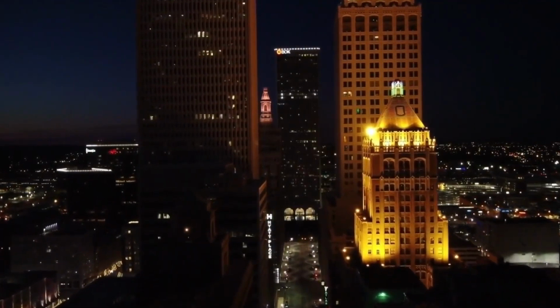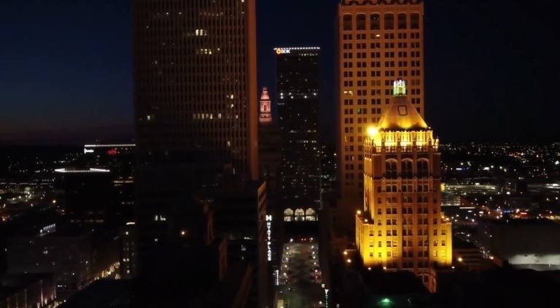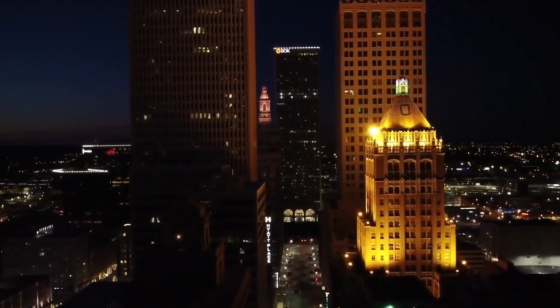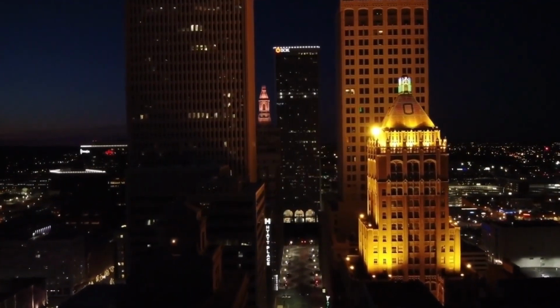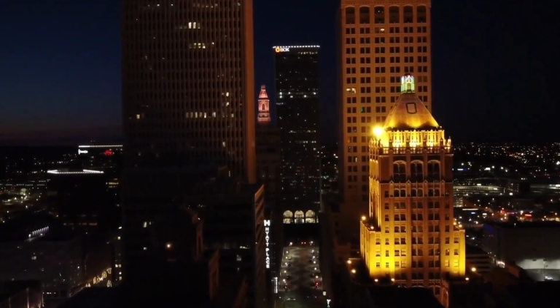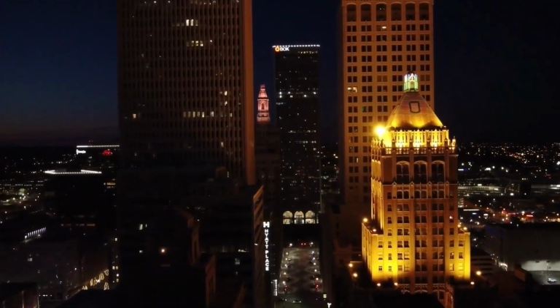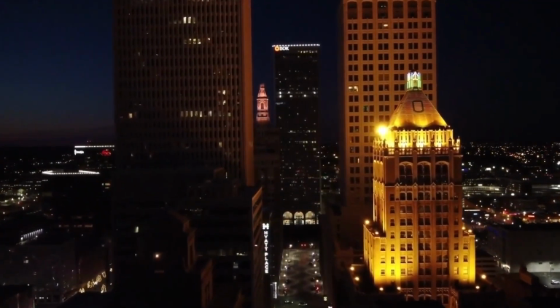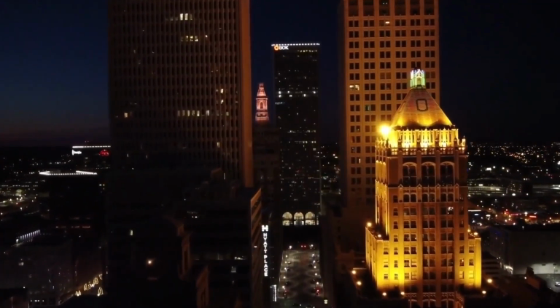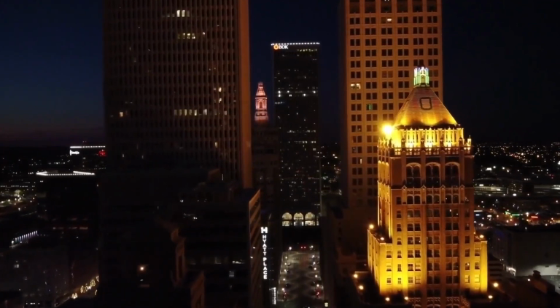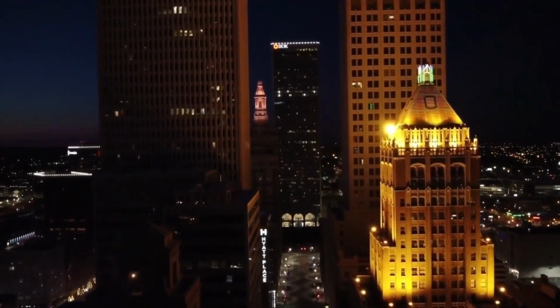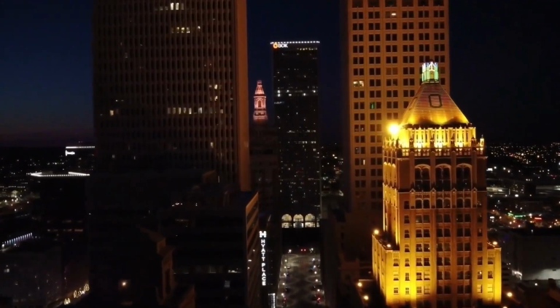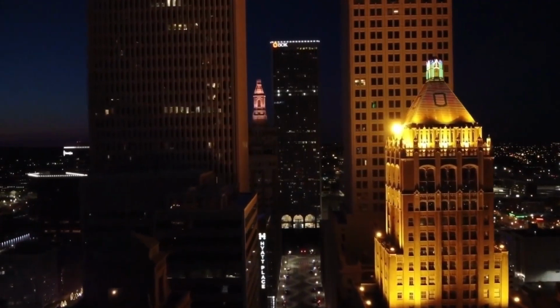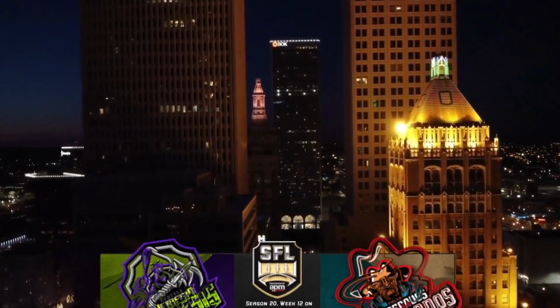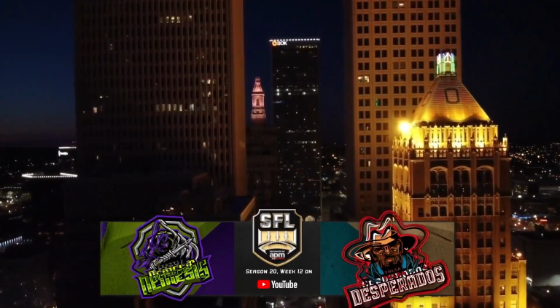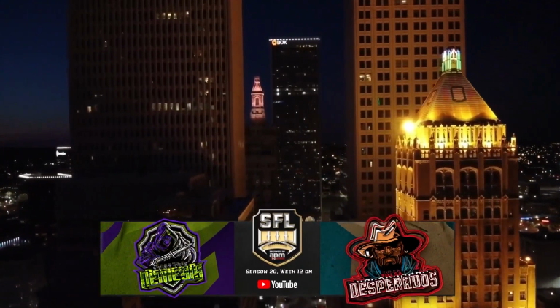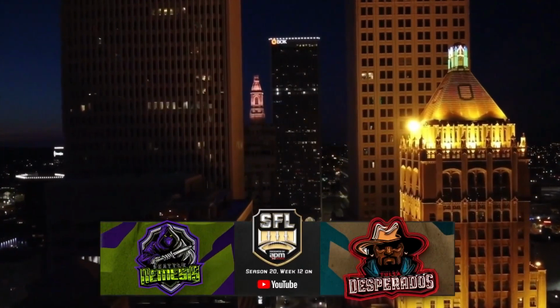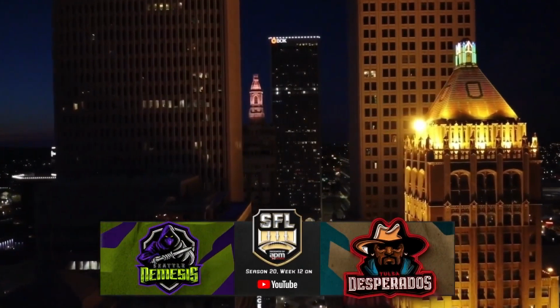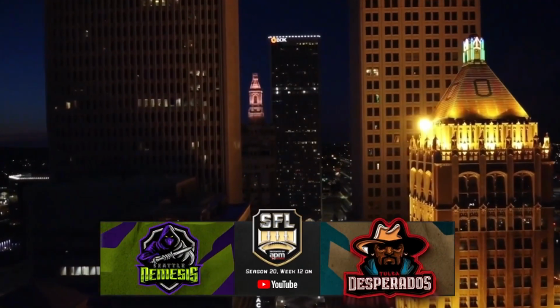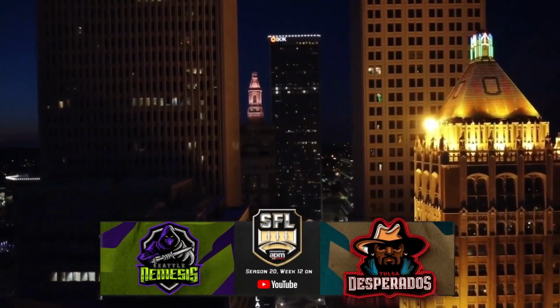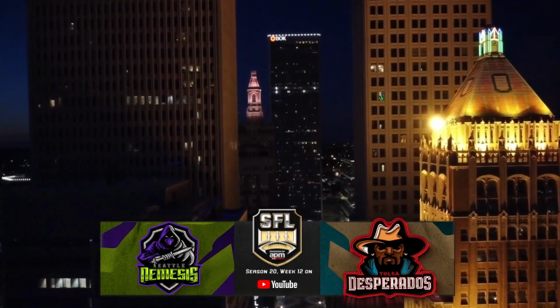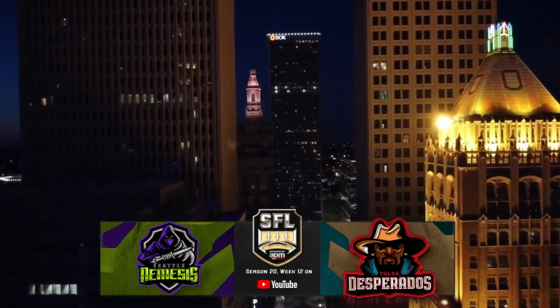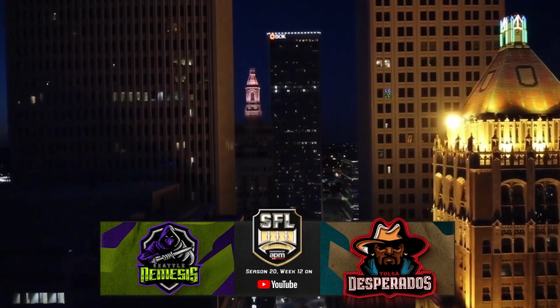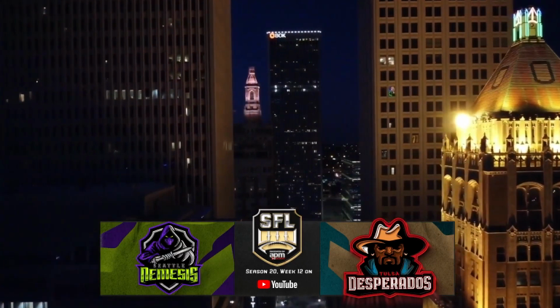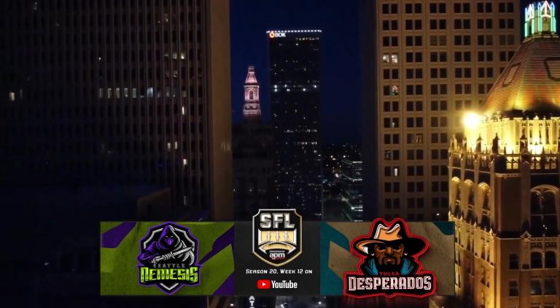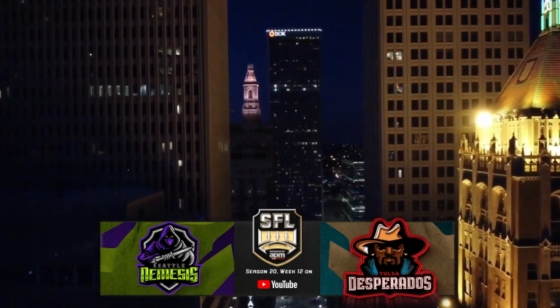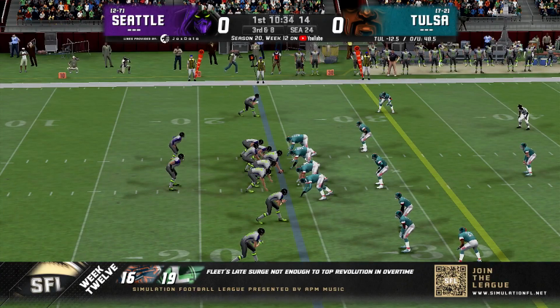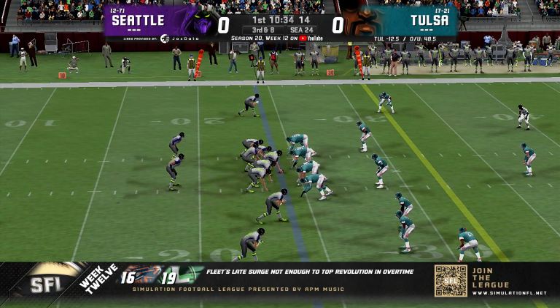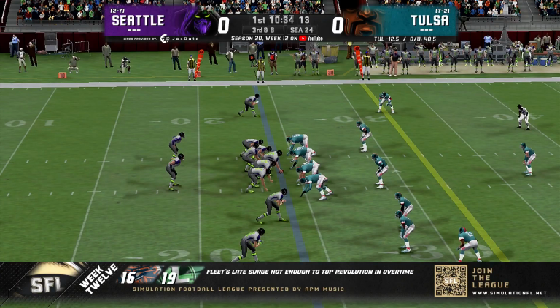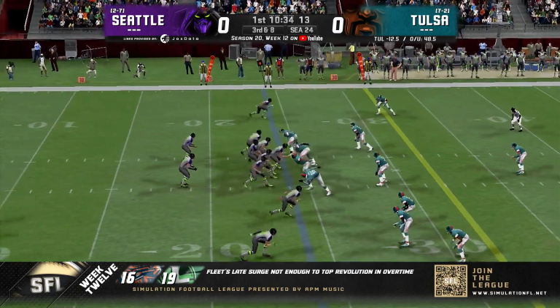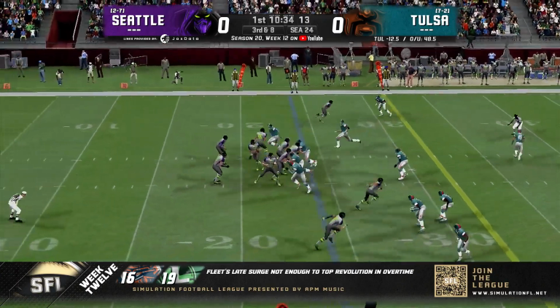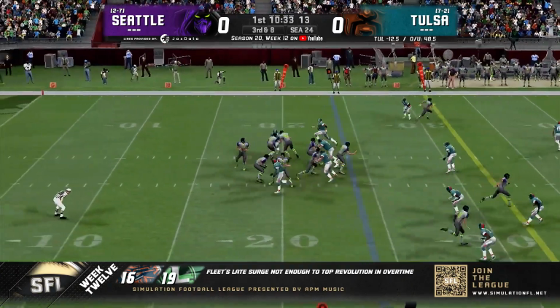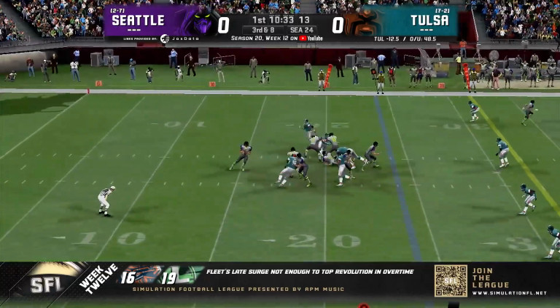Sunday night here in Green Country and it's a big one, as the Tulsa Desperados are hoping to keep their hold on the Central Division. They are hosting the Seattle Nemesis, and he's been here since the inception of the Nemesis.